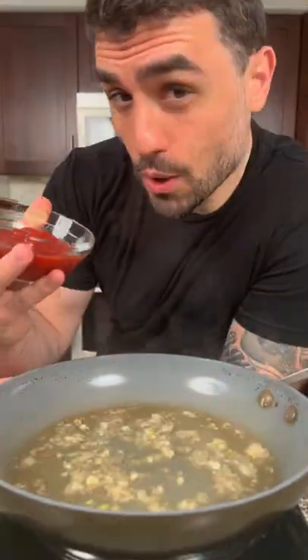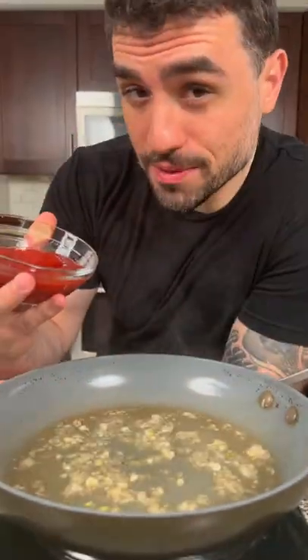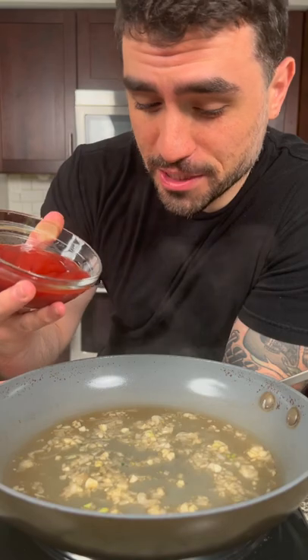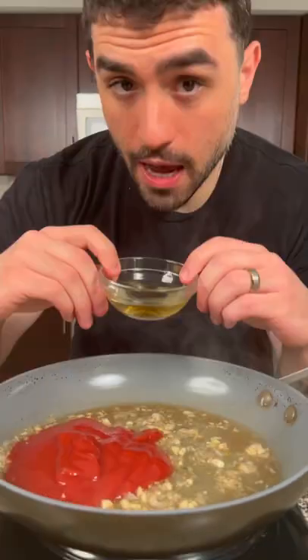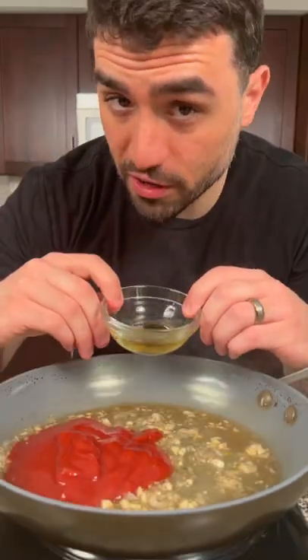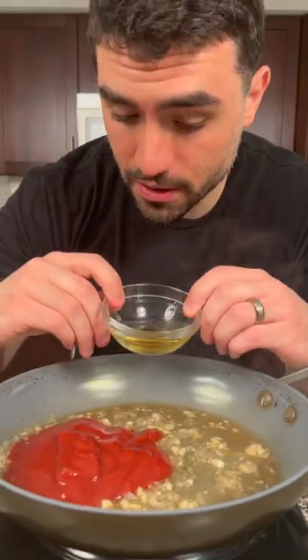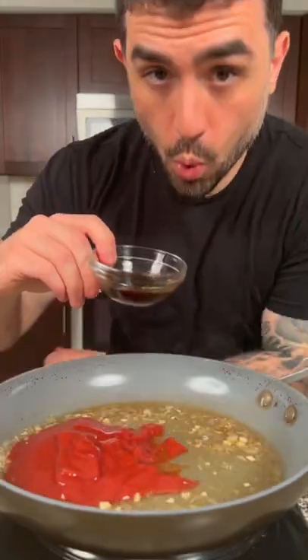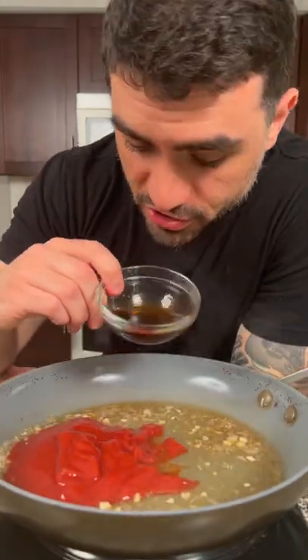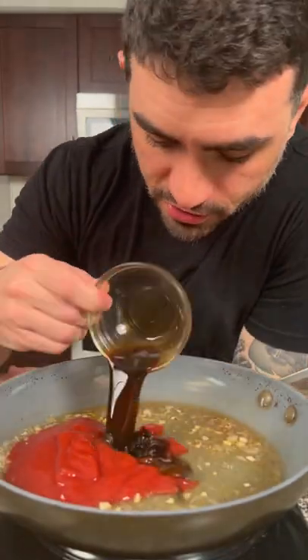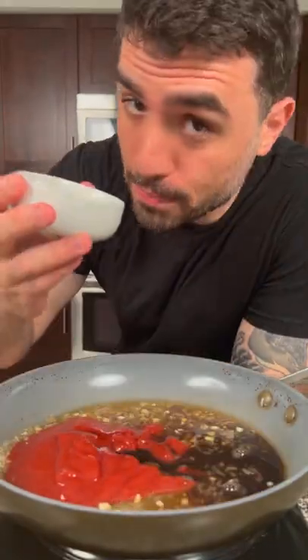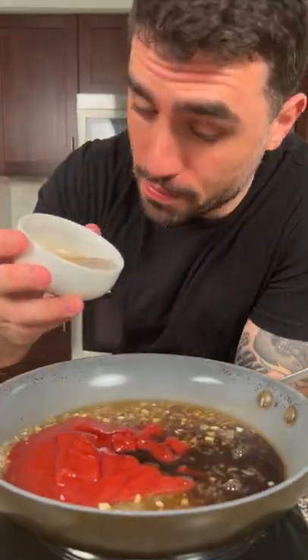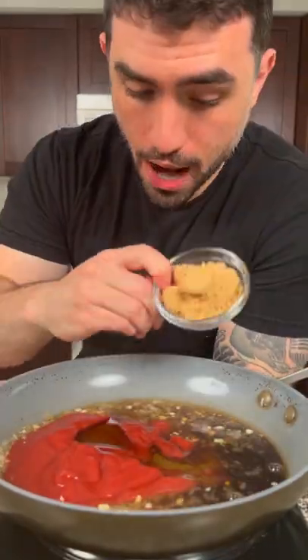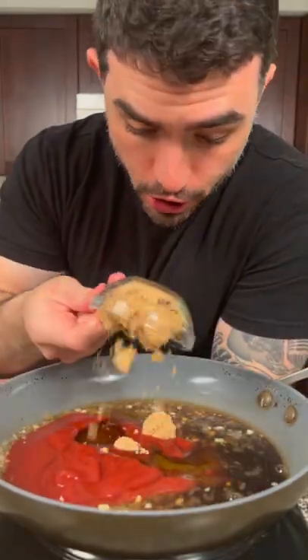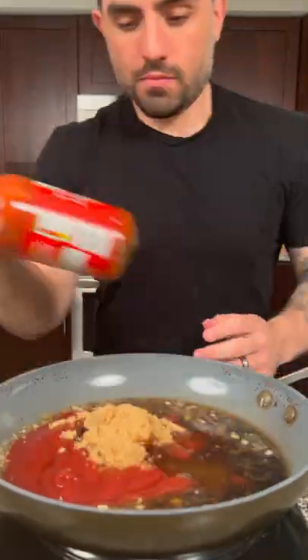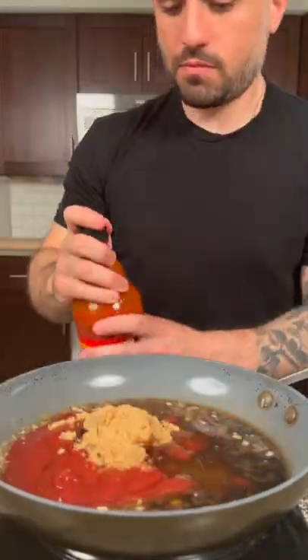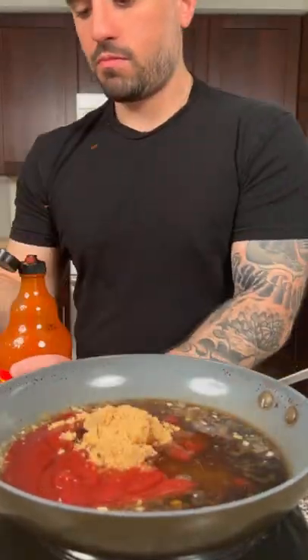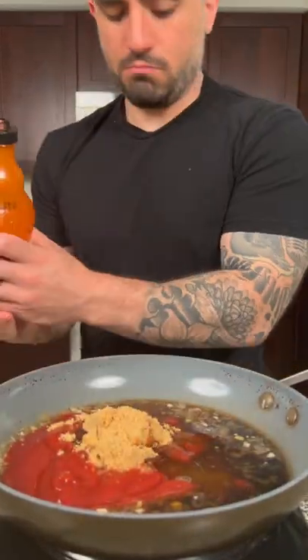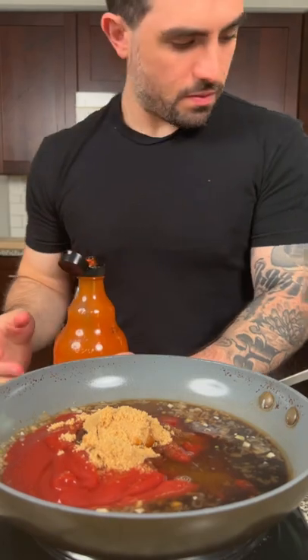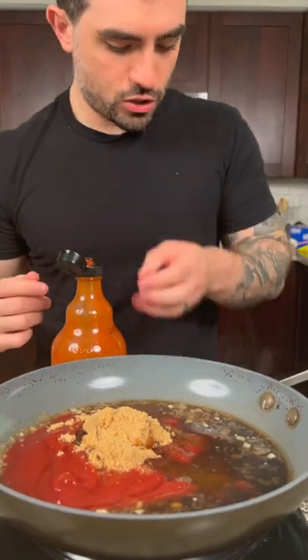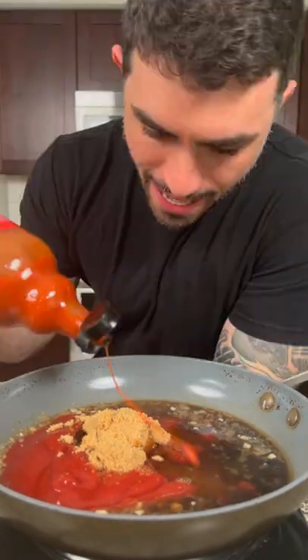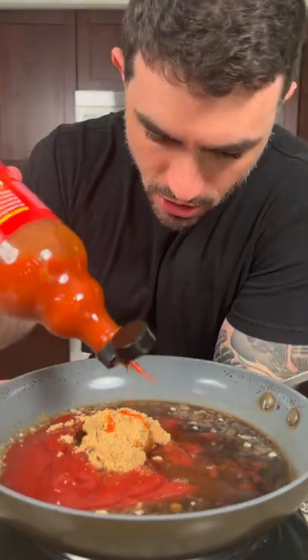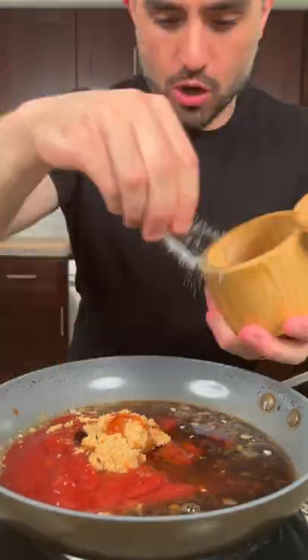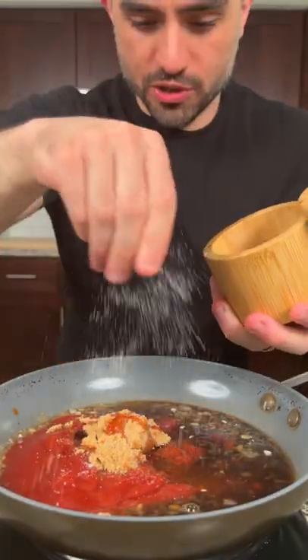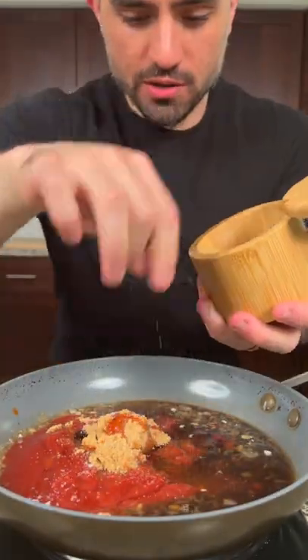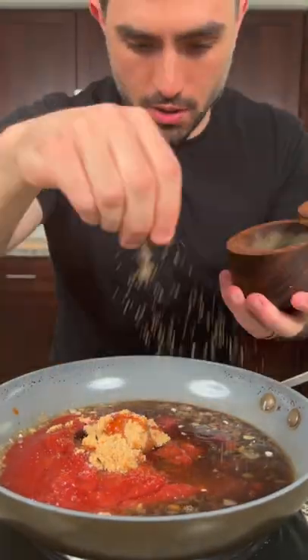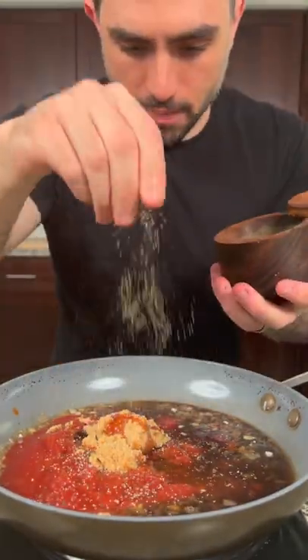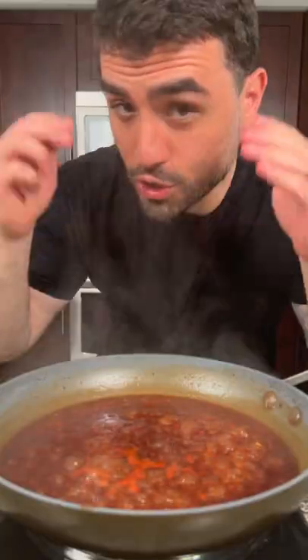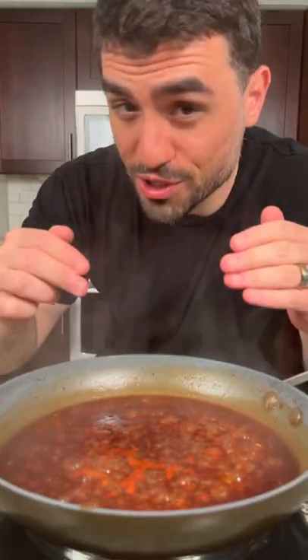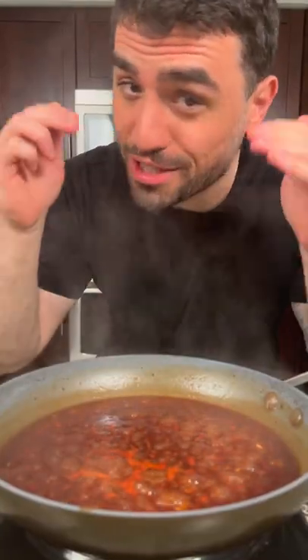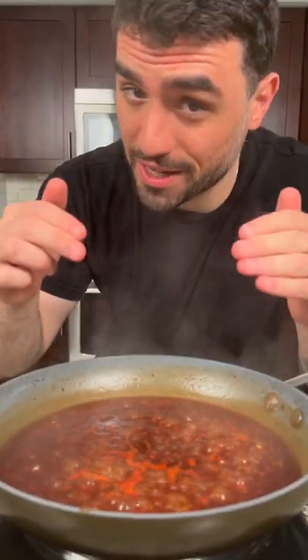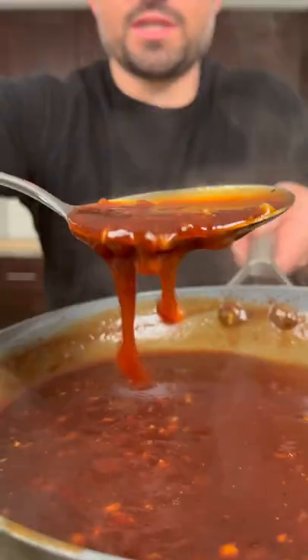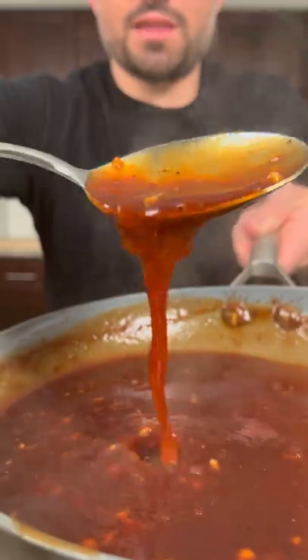Now we're going to add some ketchup, apple cider vinegar, Worcestershire, maple syrup, brown sugar, hot sauce, kosher salt, and black pepper. Reduce the sauce until thickened, just like this.